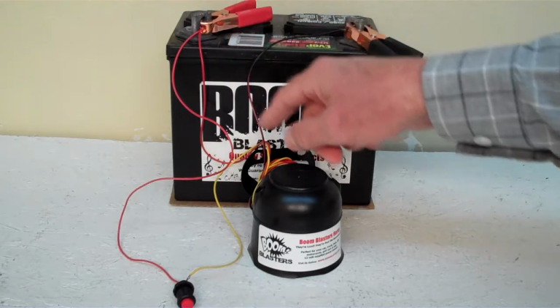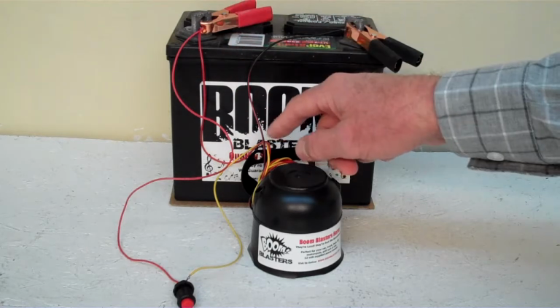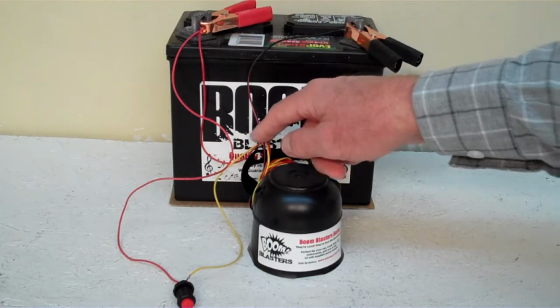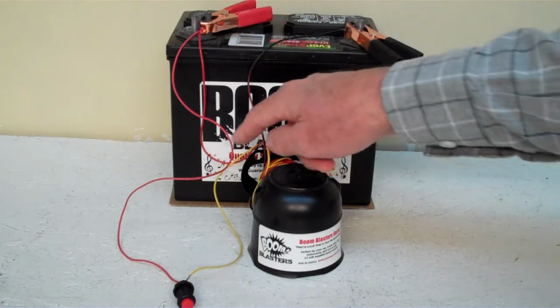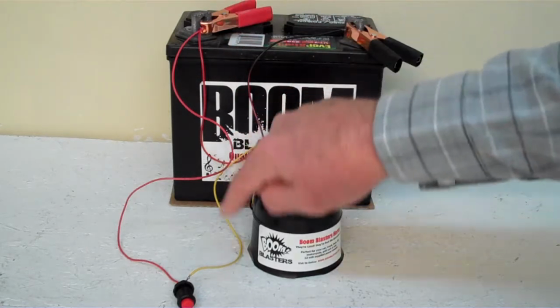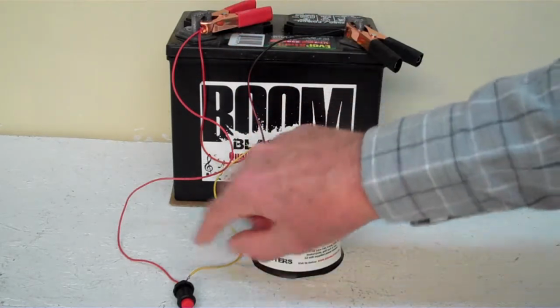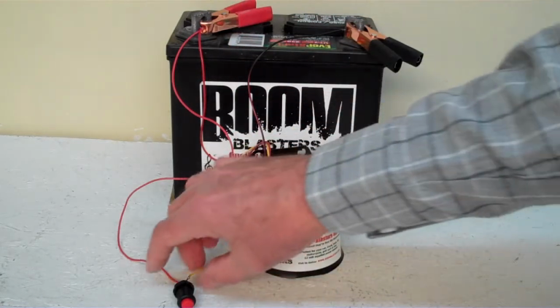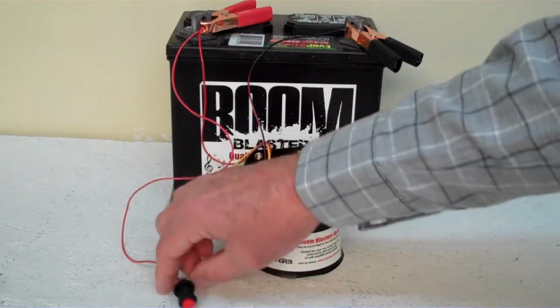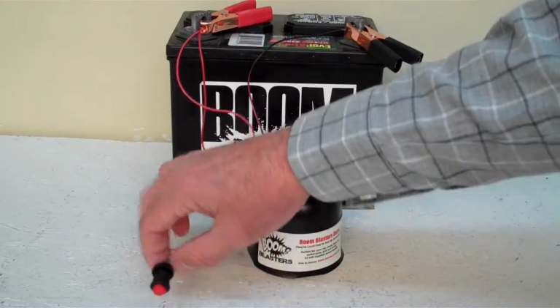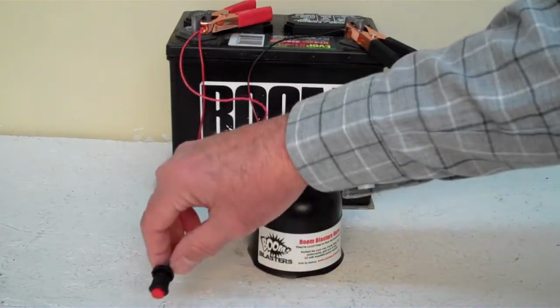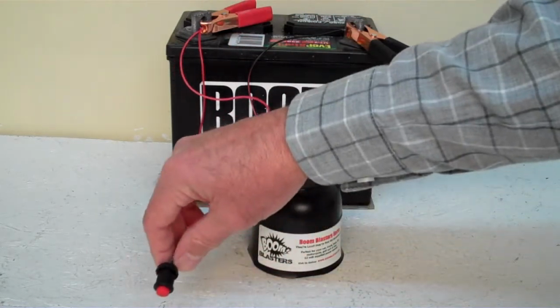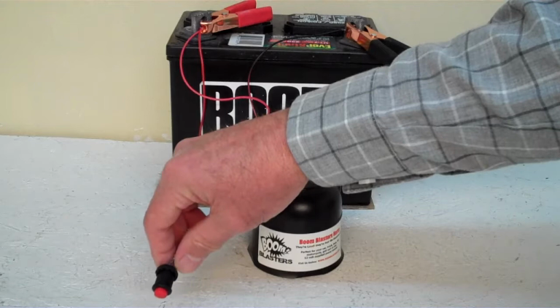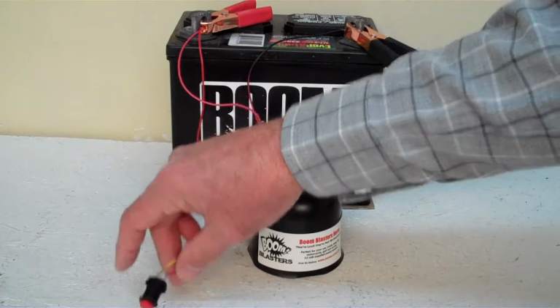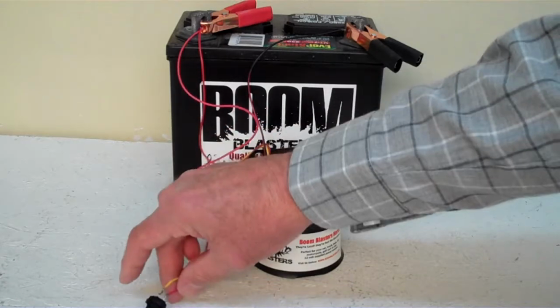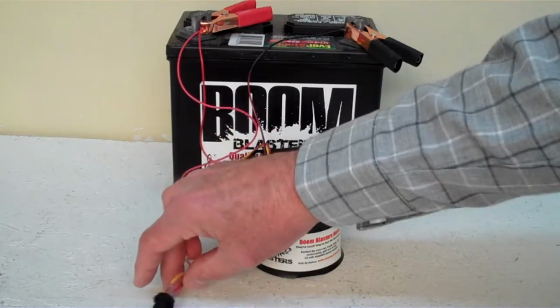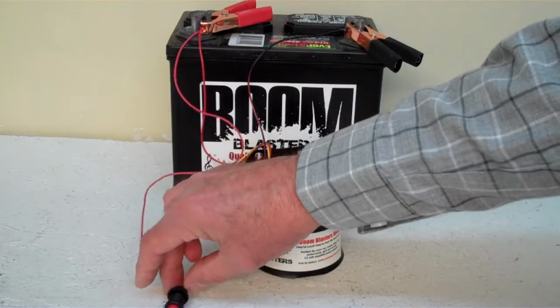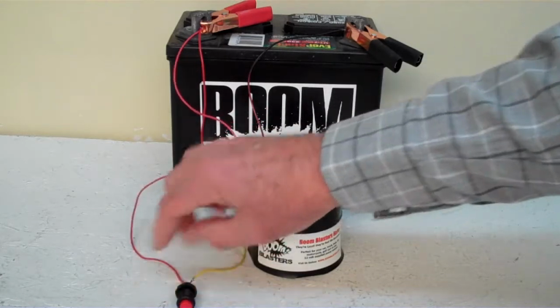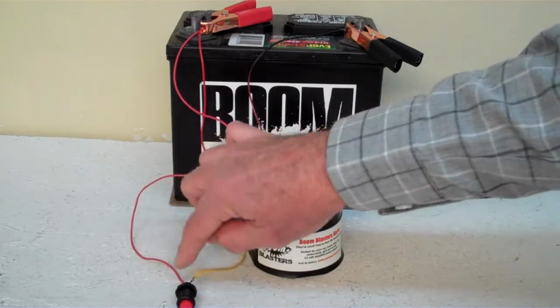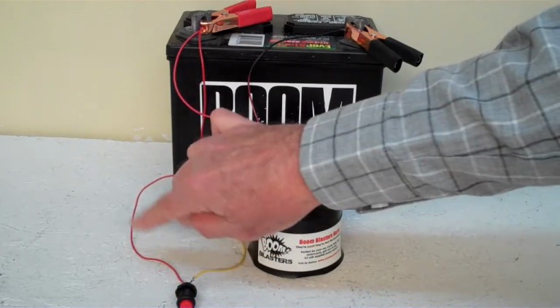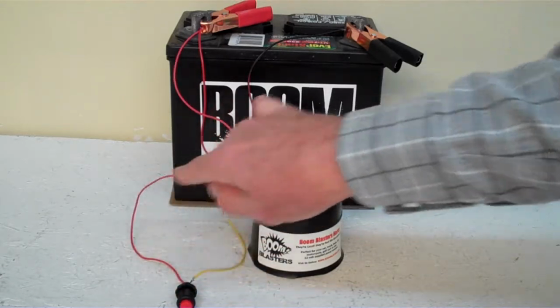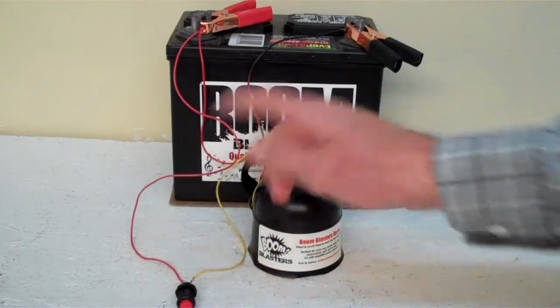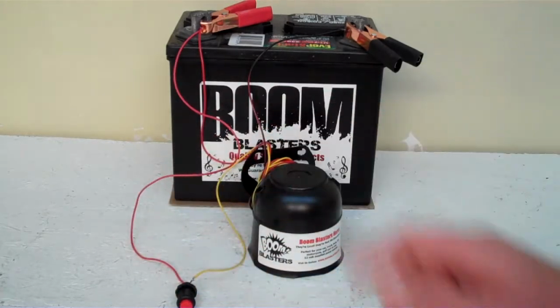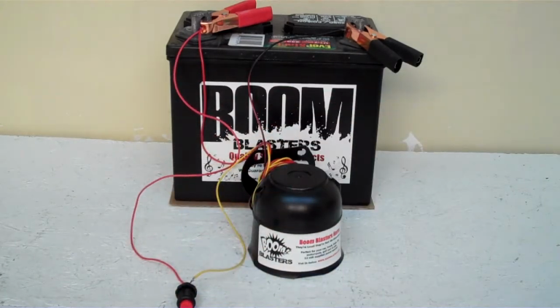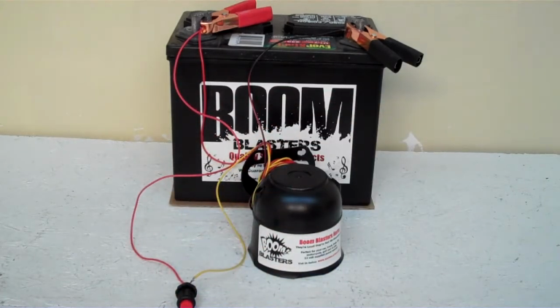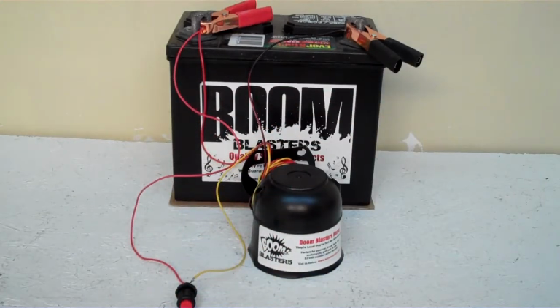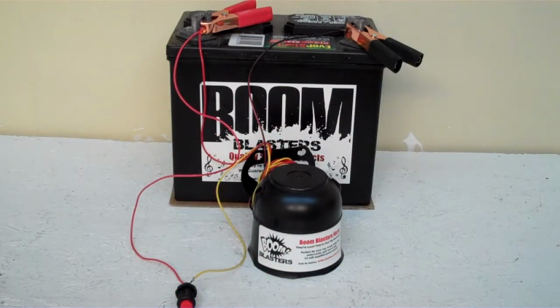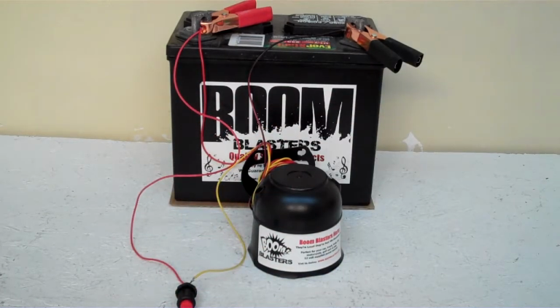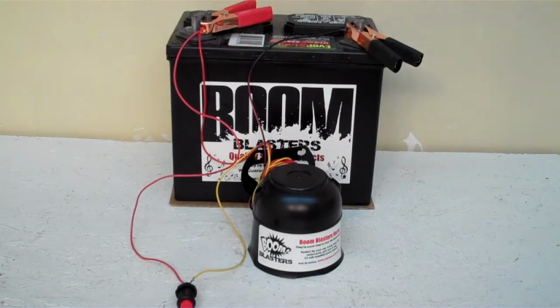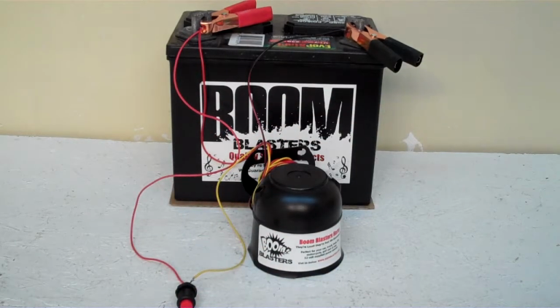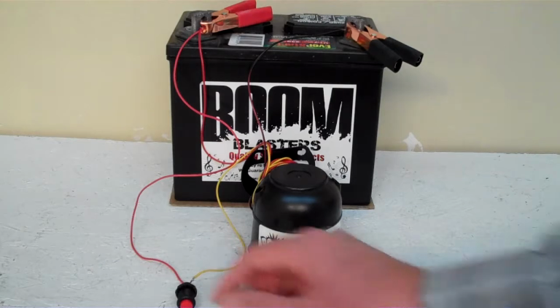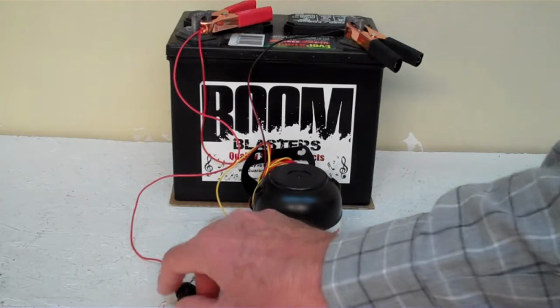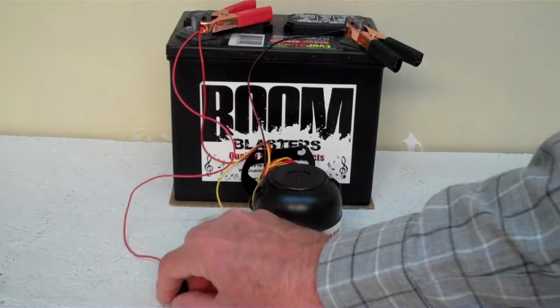Then you just take your yellow wire from your horn to one side of the button which is included, and then you simply run another 12 volt wire to the other side of the button and you're good to go. This is our train horn whistle sounds car horn.